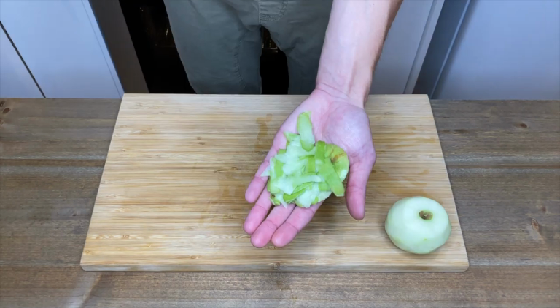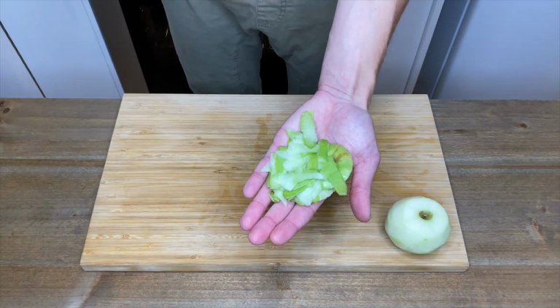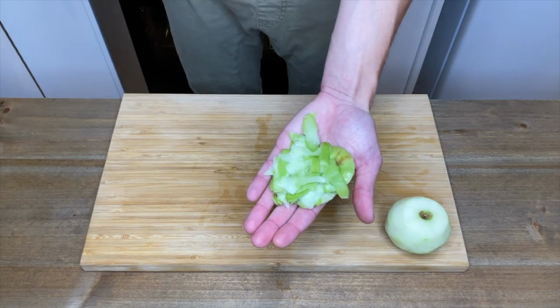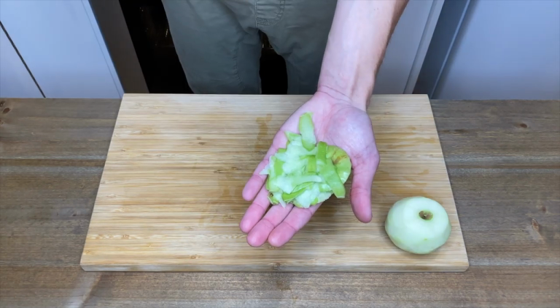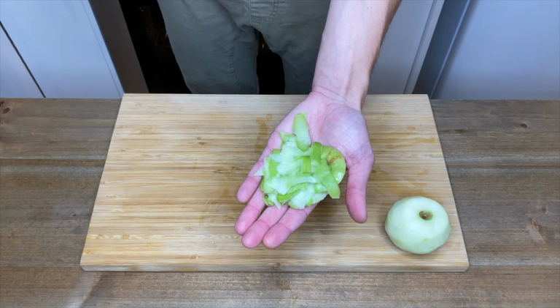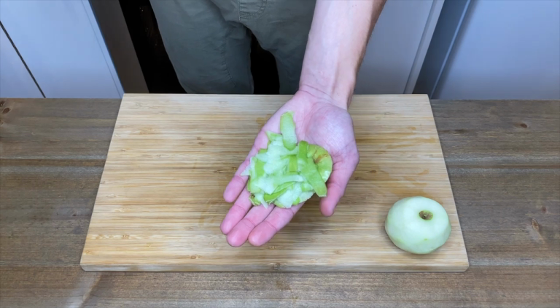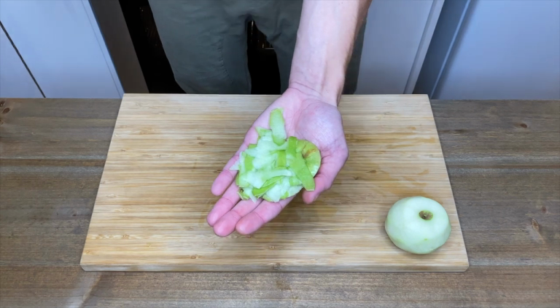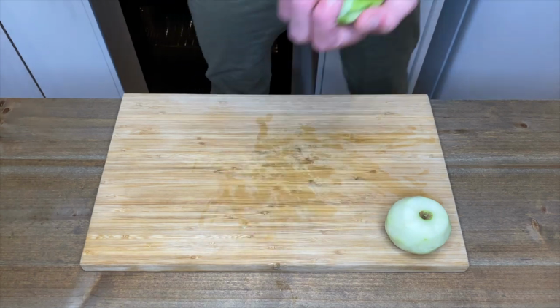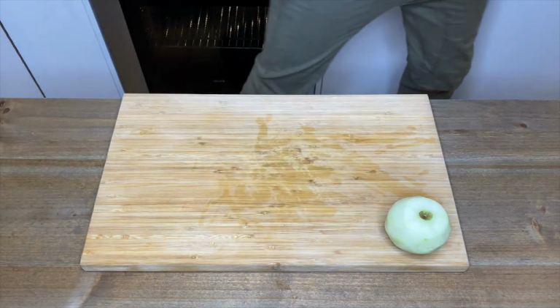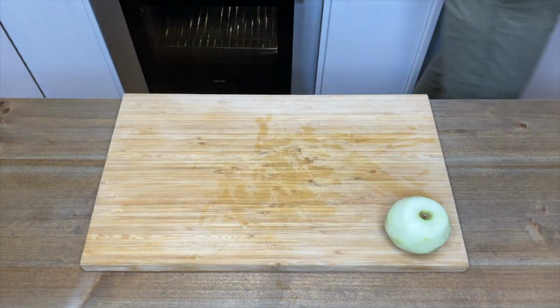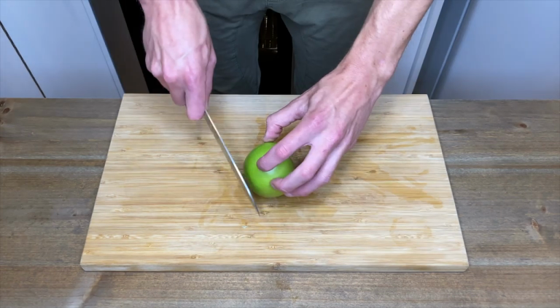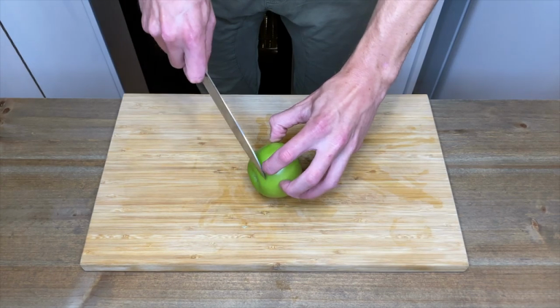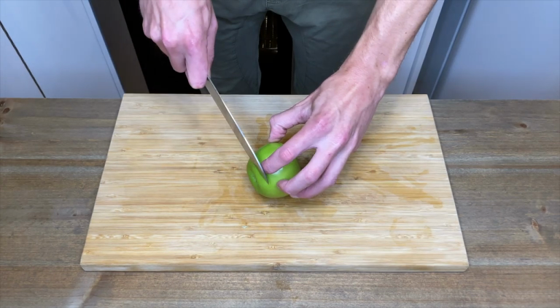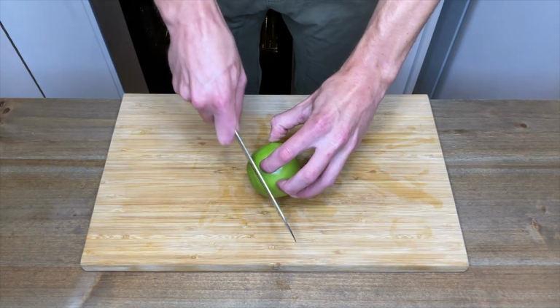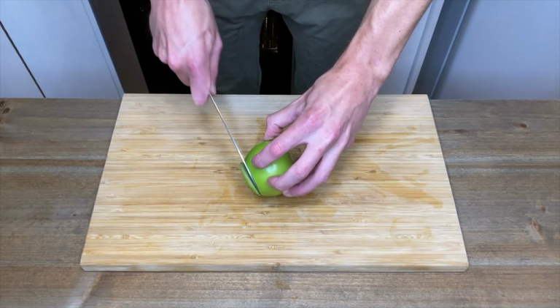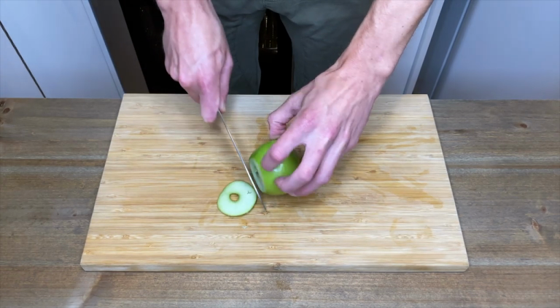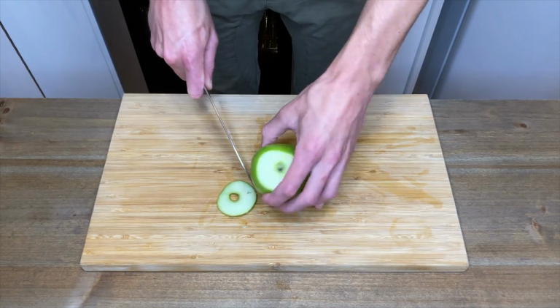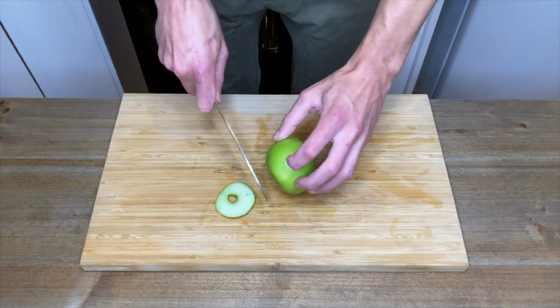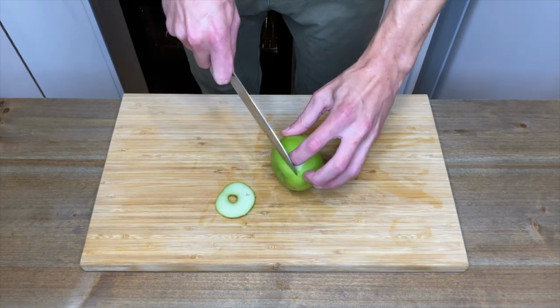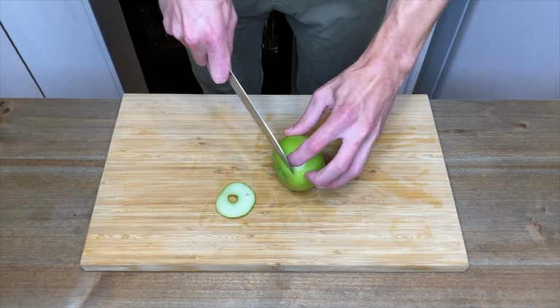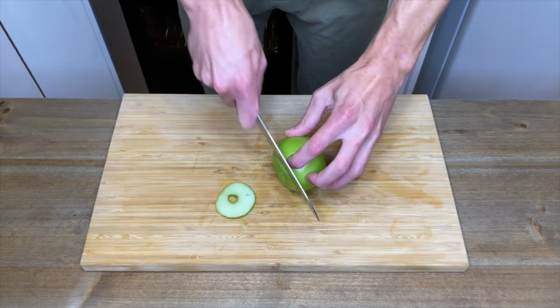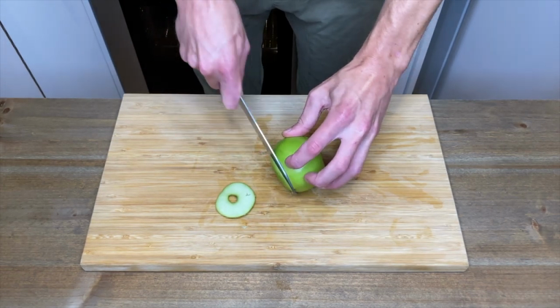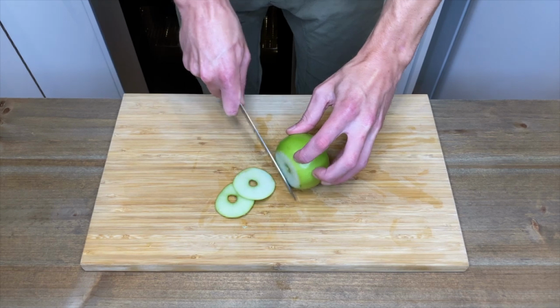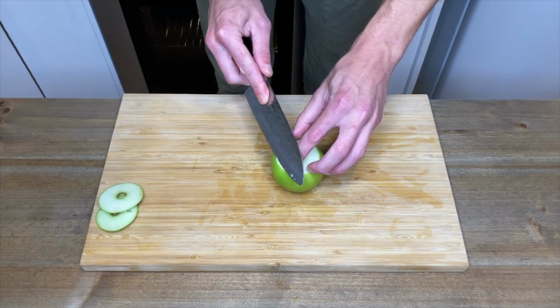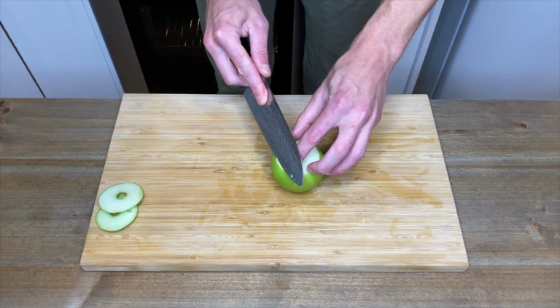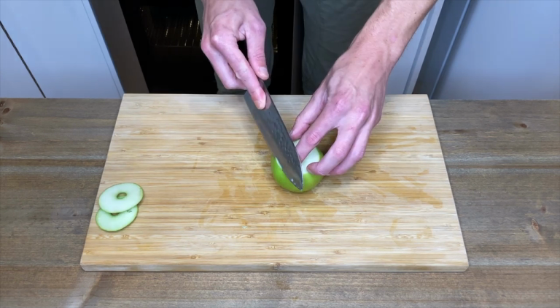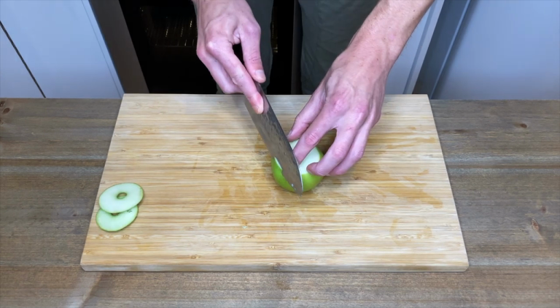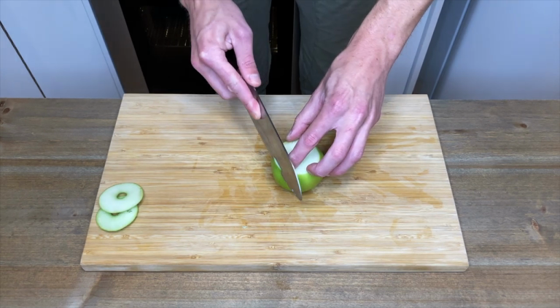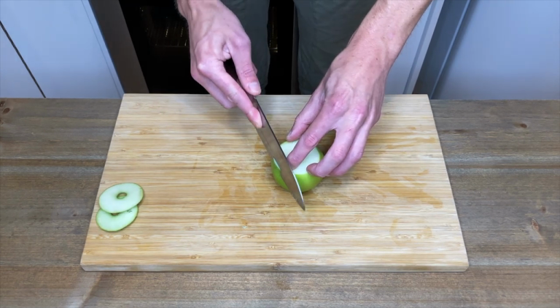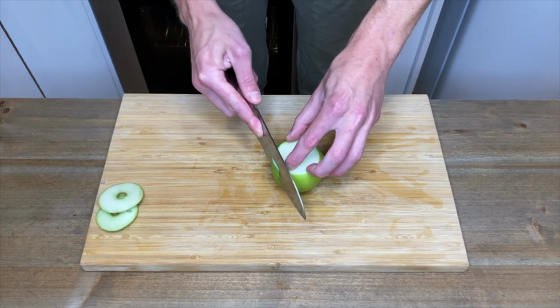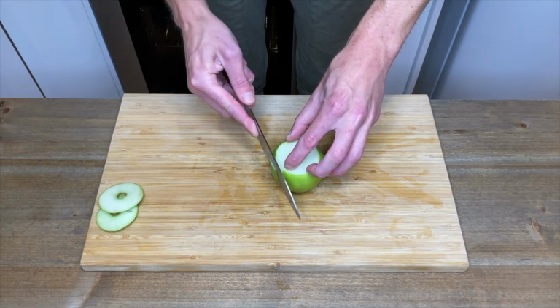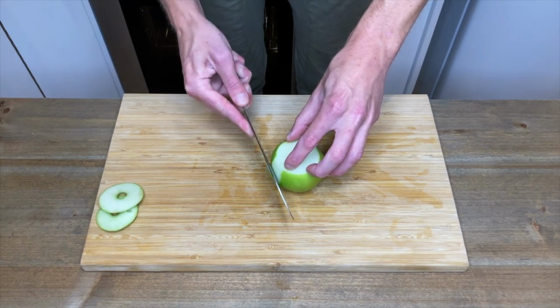Any scraps can go into a compost bin. If you don't have a peeler, do the same by removing the top and bottom and then on a slight angle, you can slice the skin off.